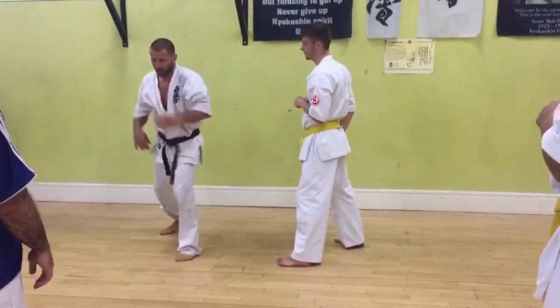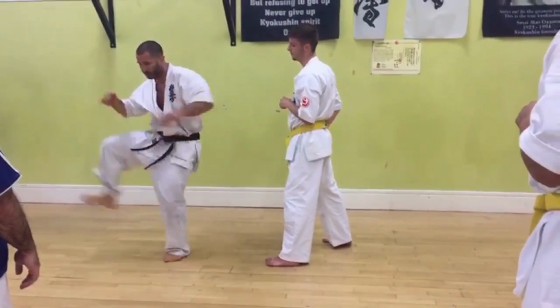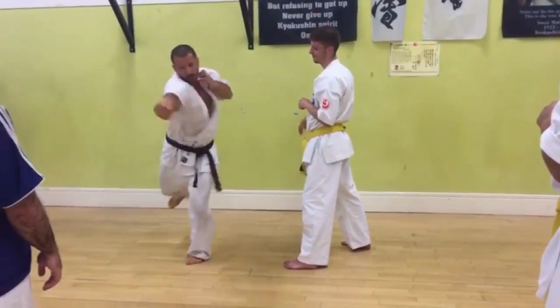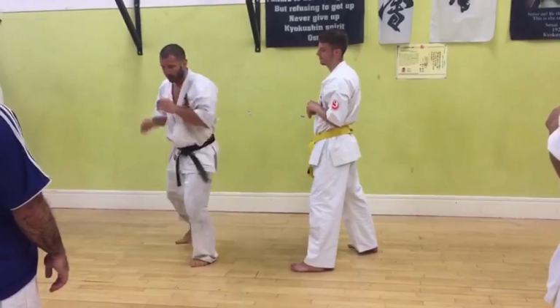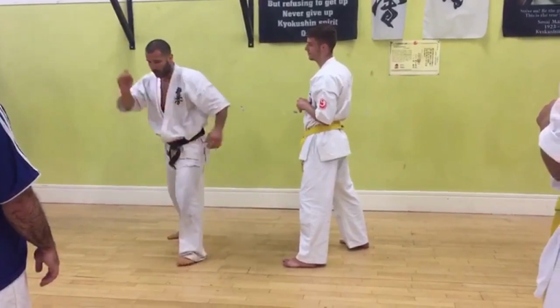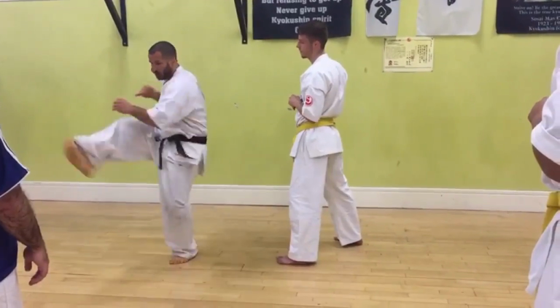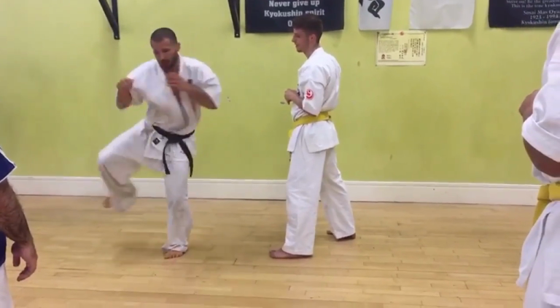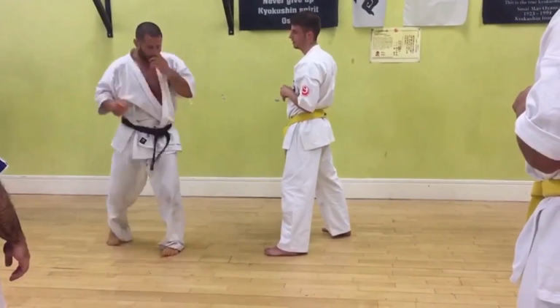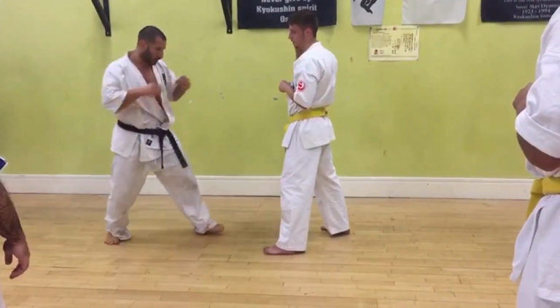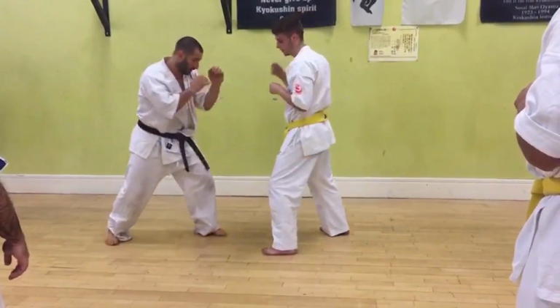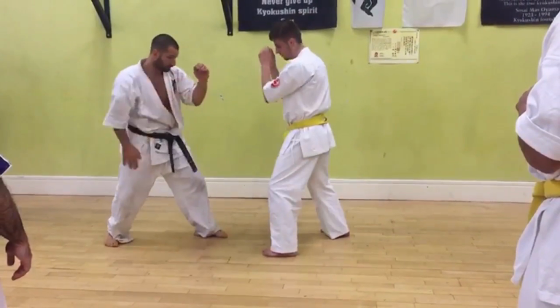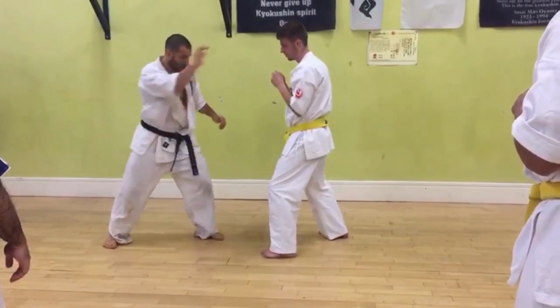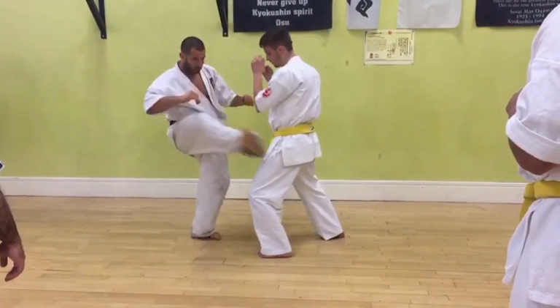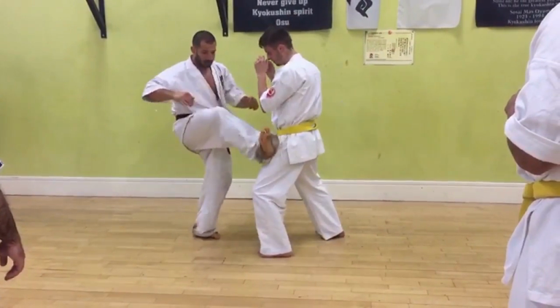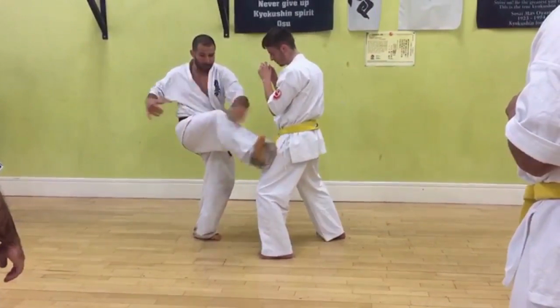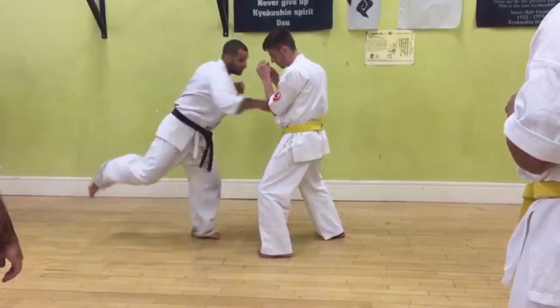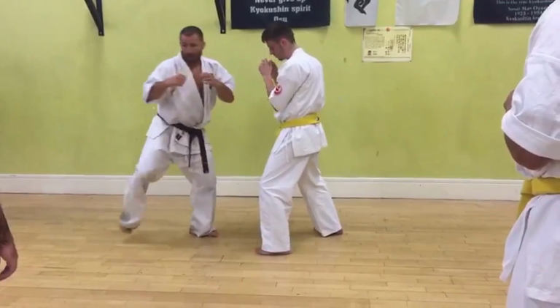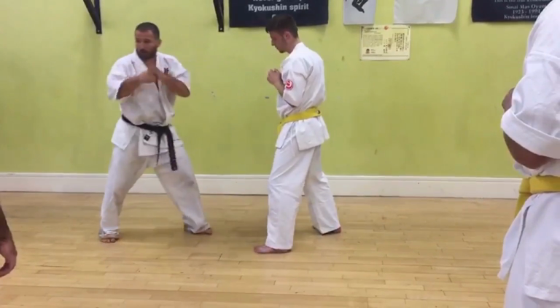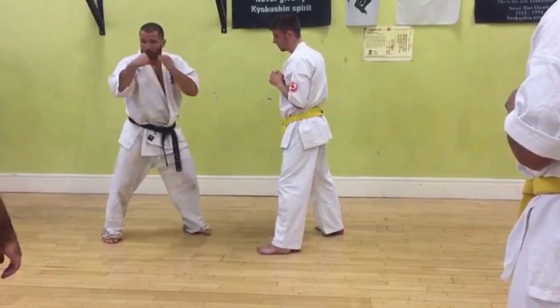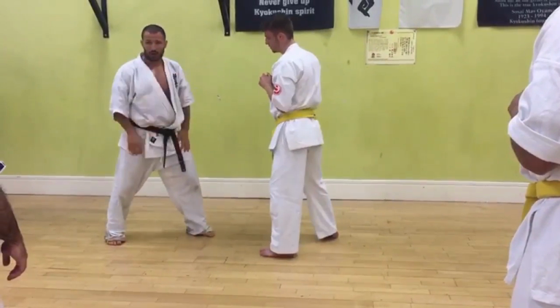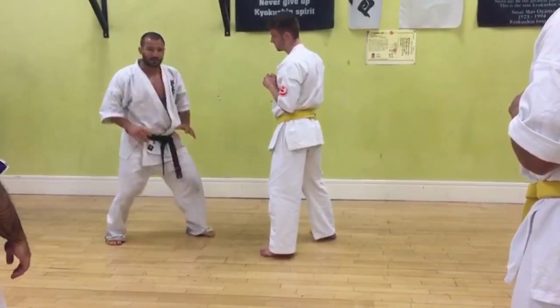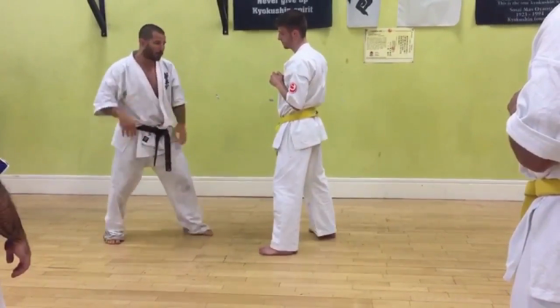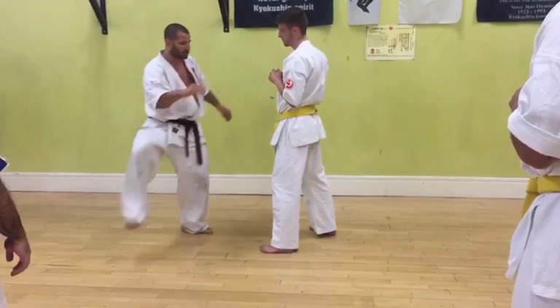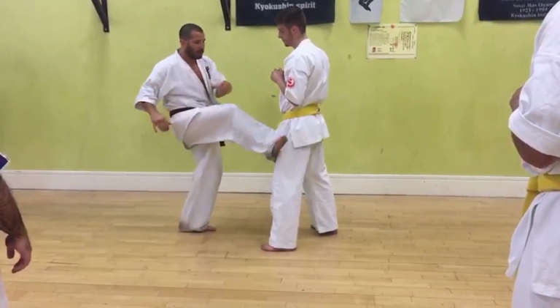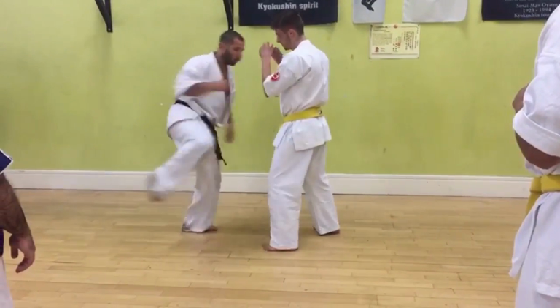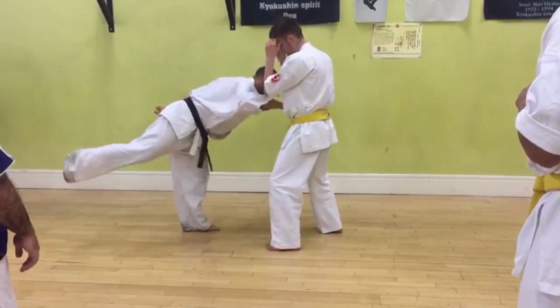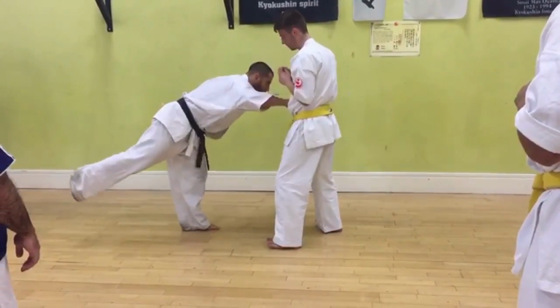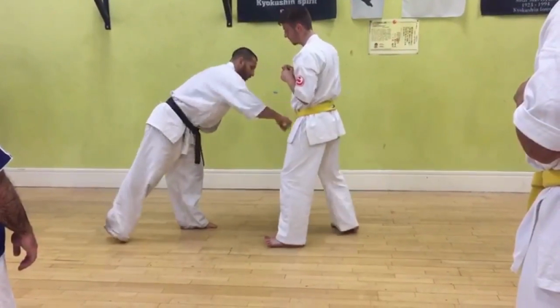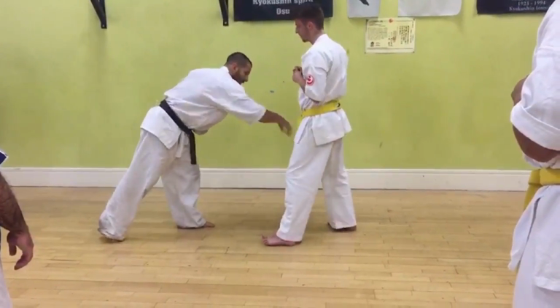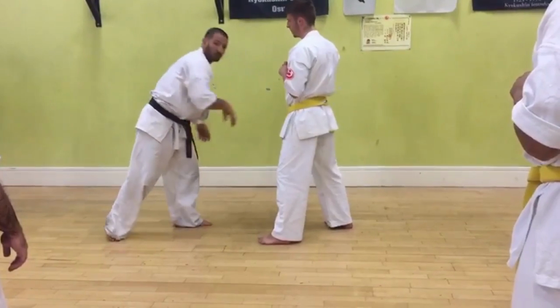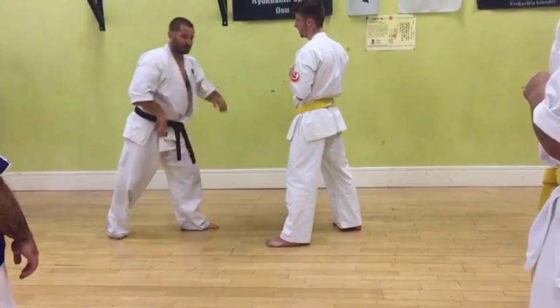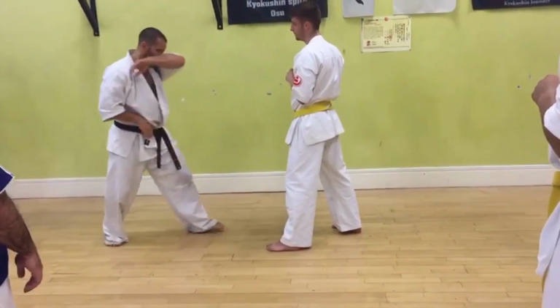Kick and then punch down. Kick, punch down. Kick the leg out backwards and punch with your right hand. Think about your balance — don't come too close because he may throw it into your face.